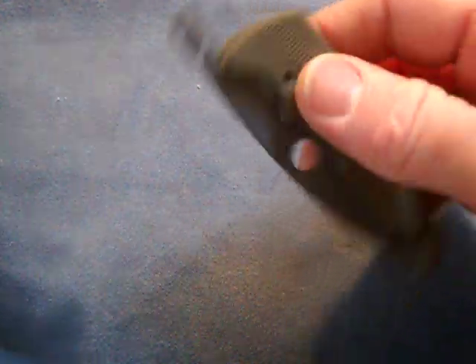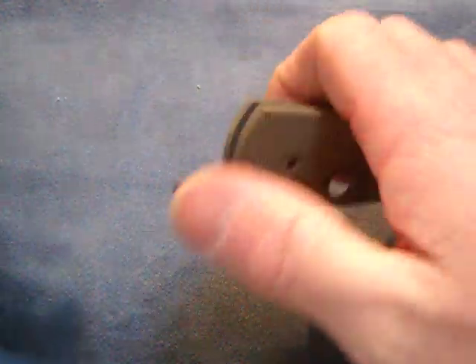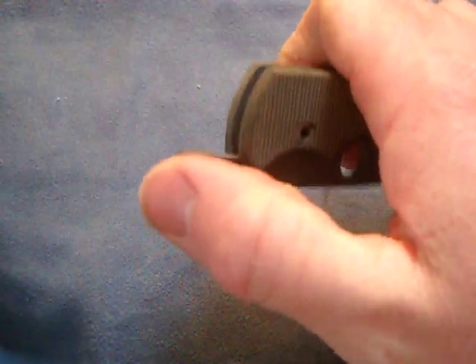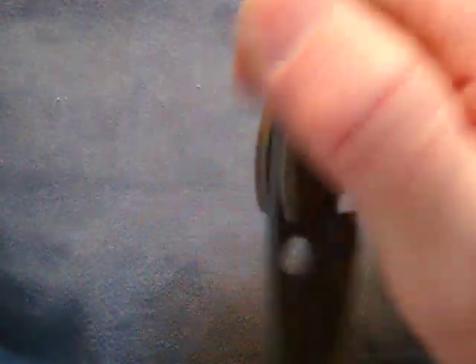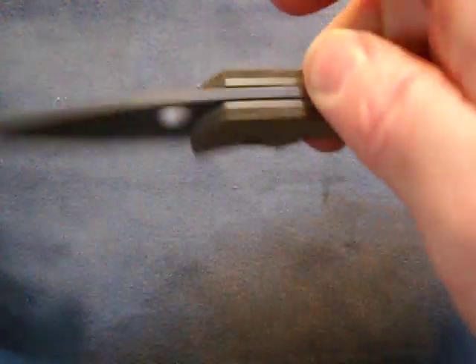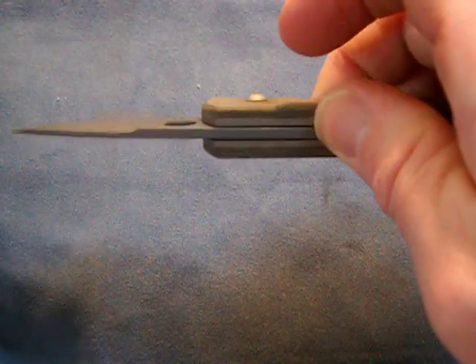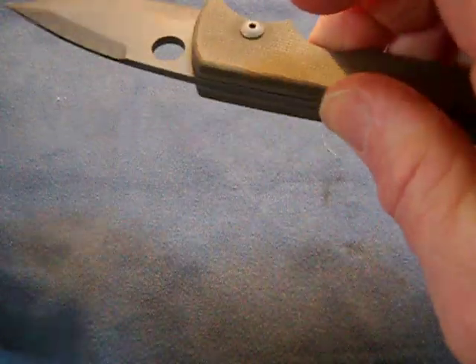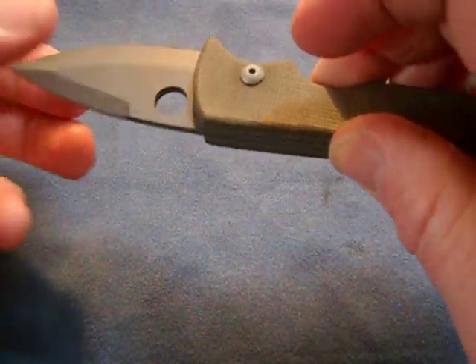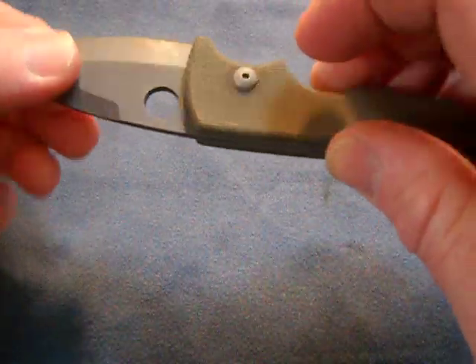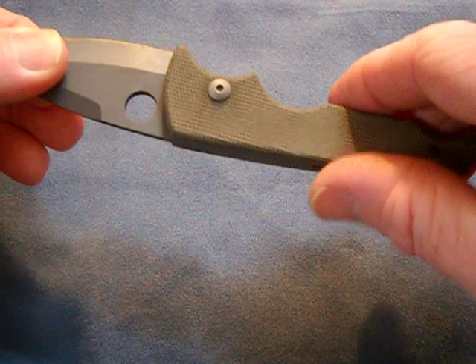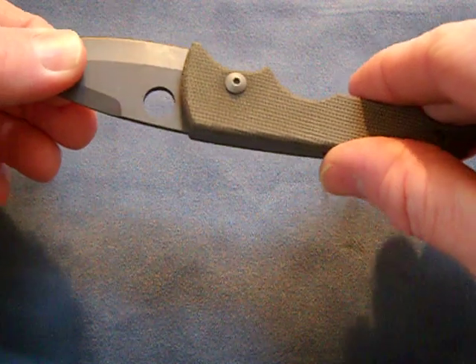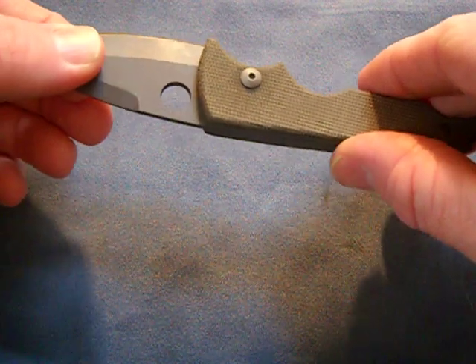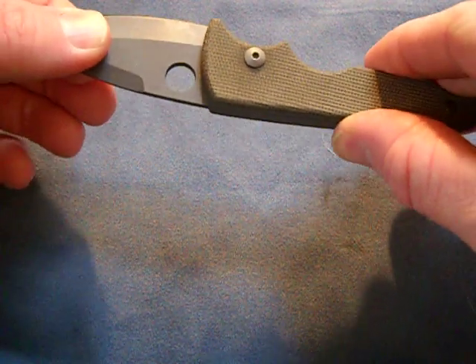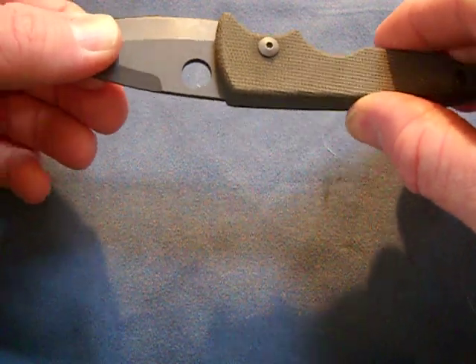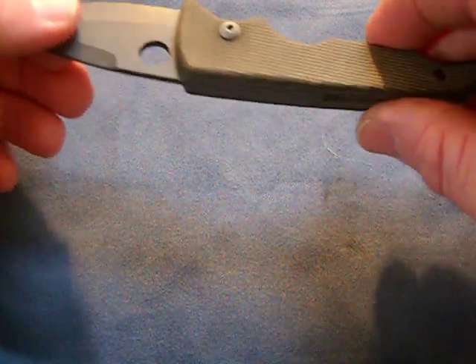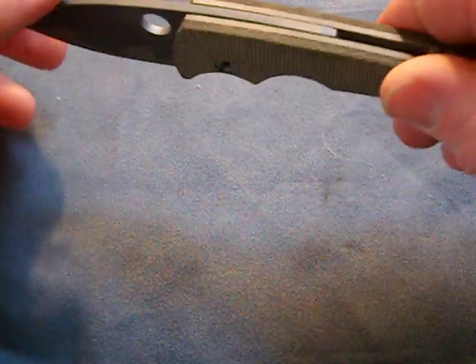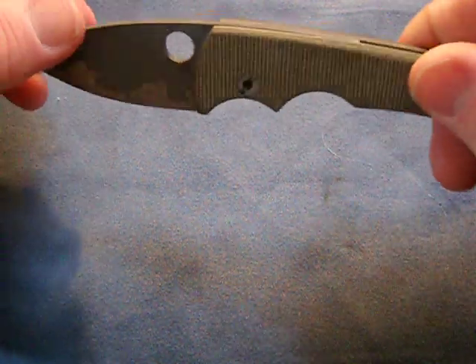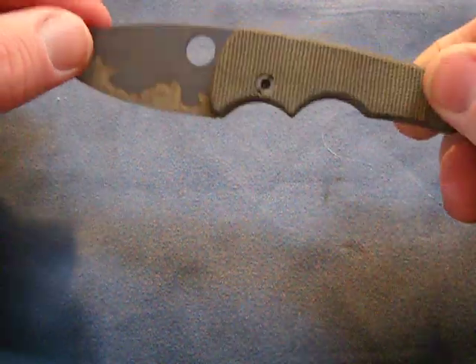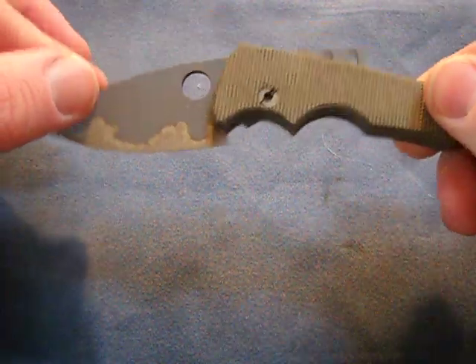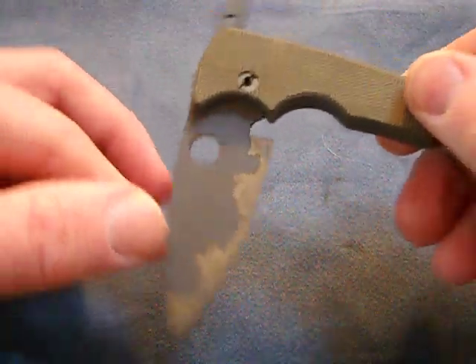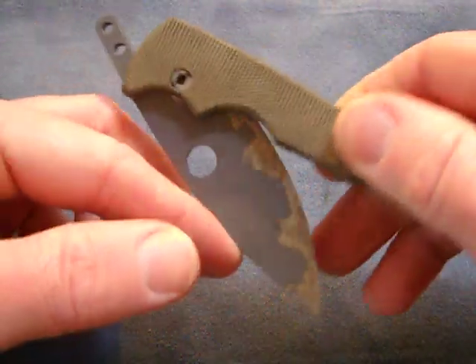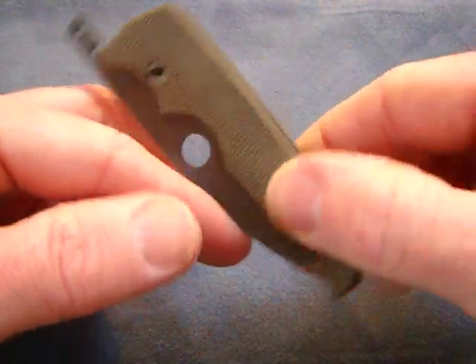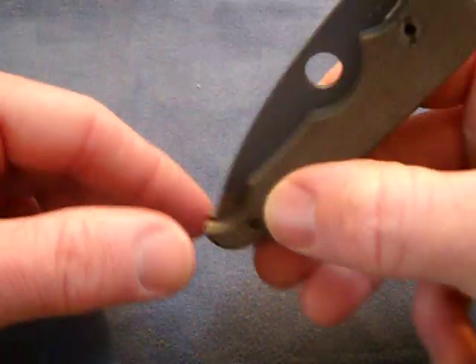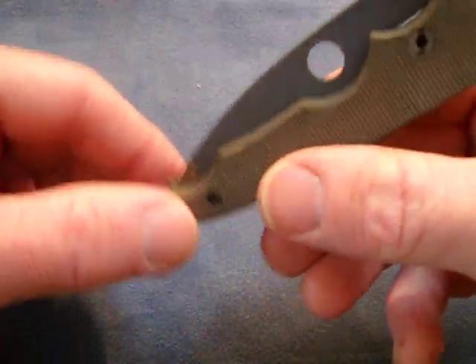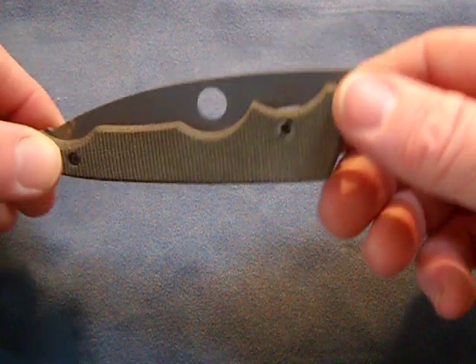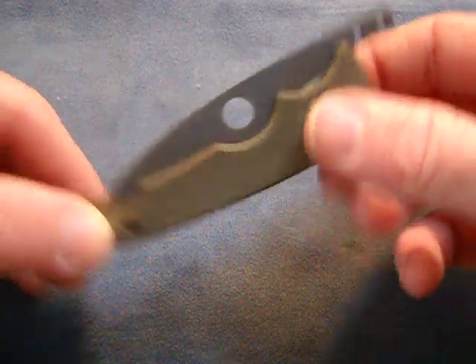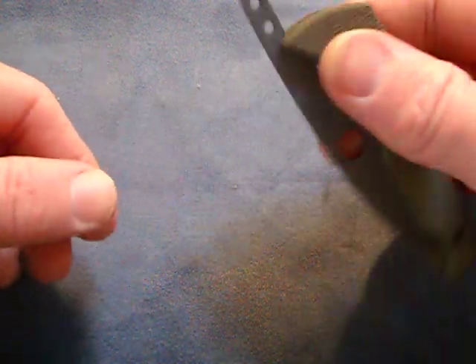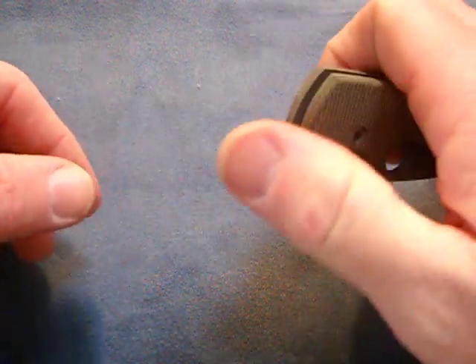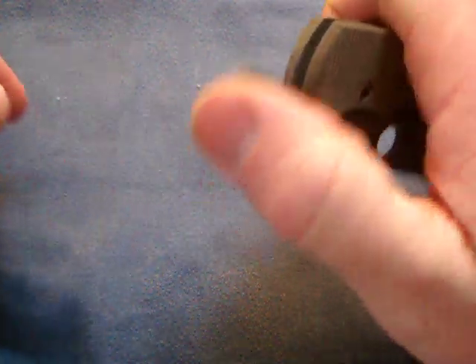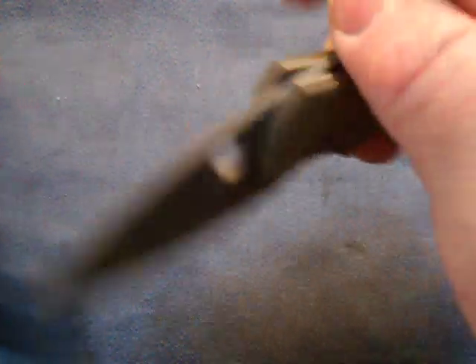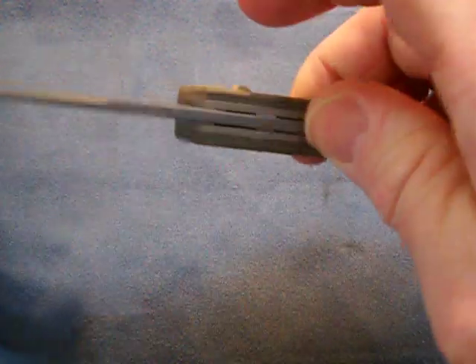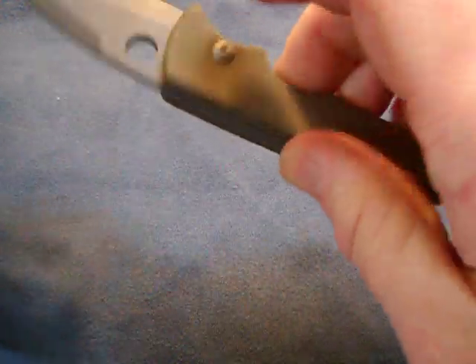He also released a Damascus-bladed version which is about $100 more. I would have loved to have gotten one of those, but I'm definitely glad I got one of these.